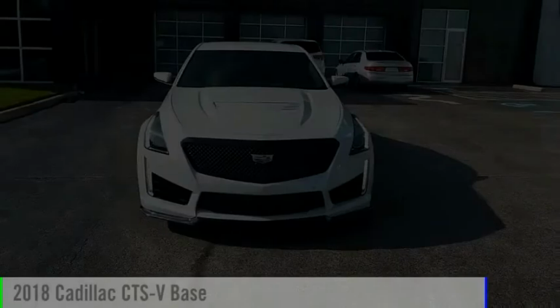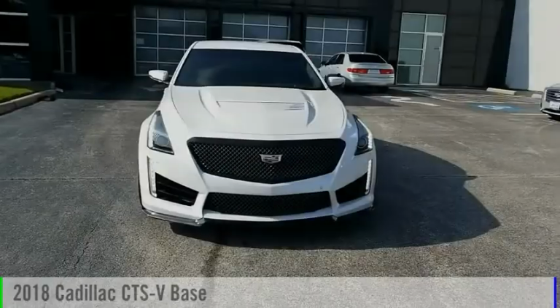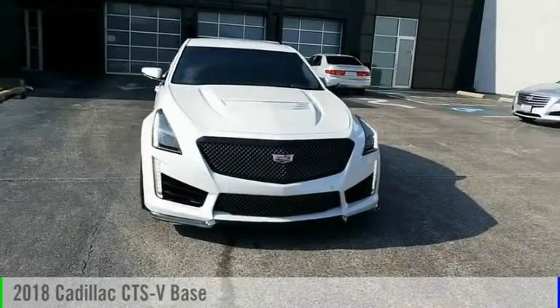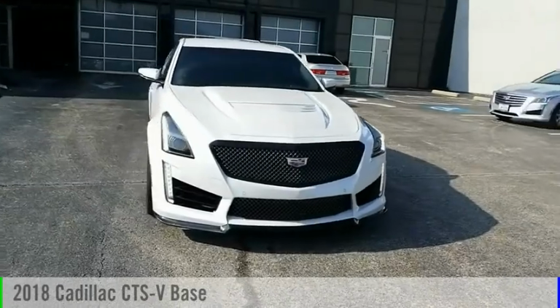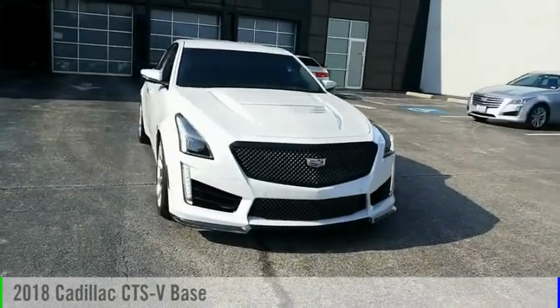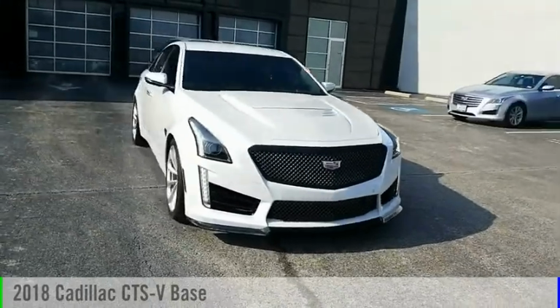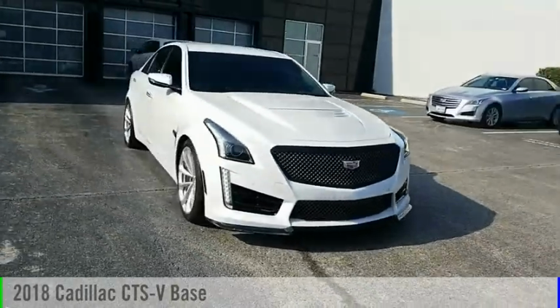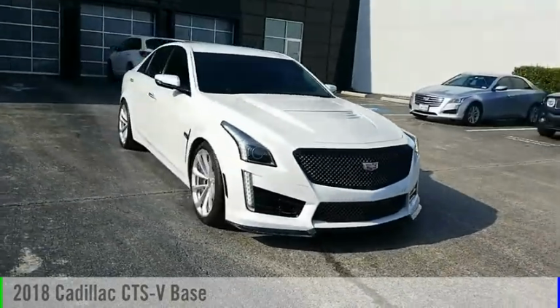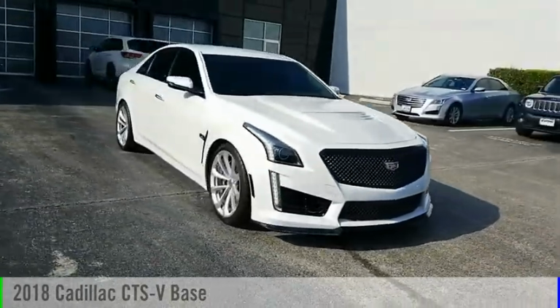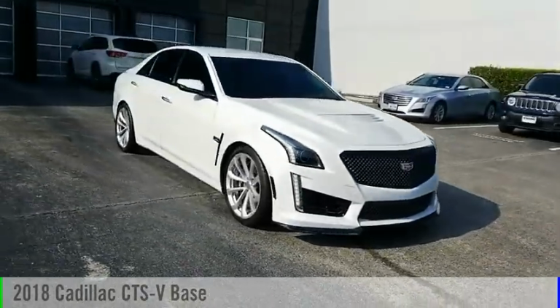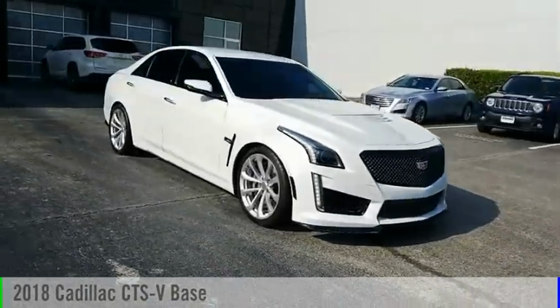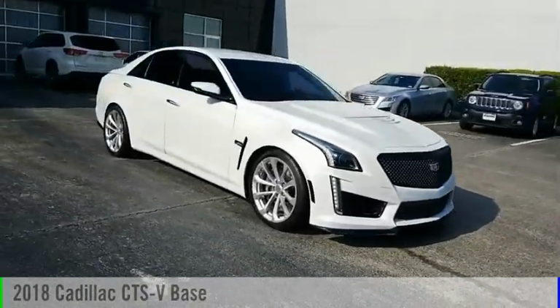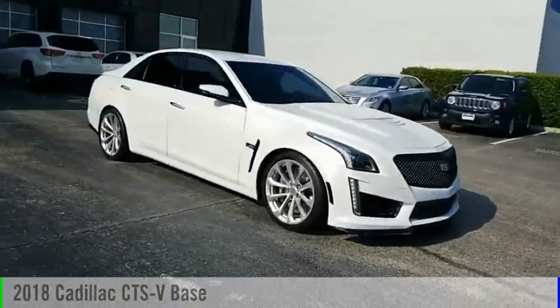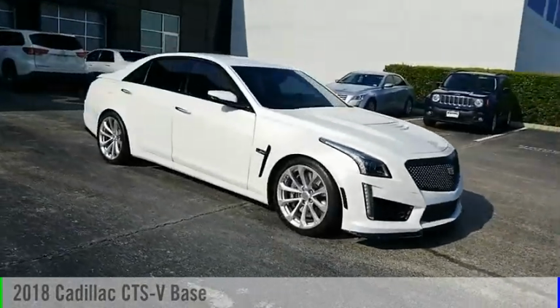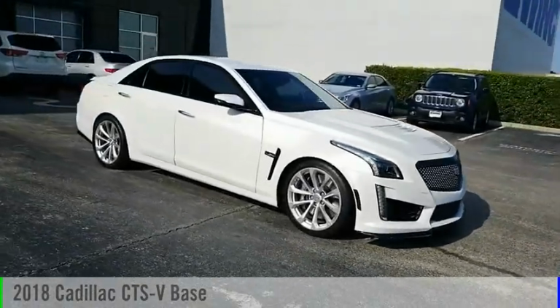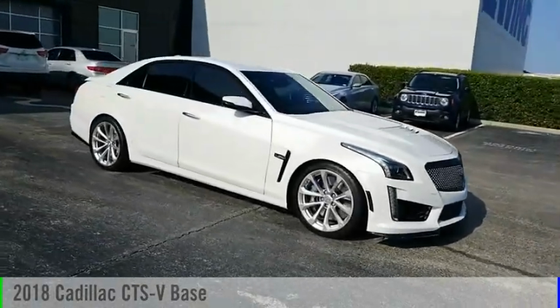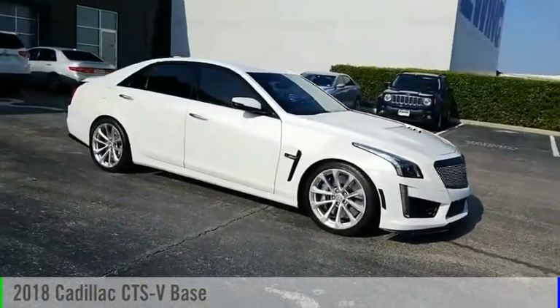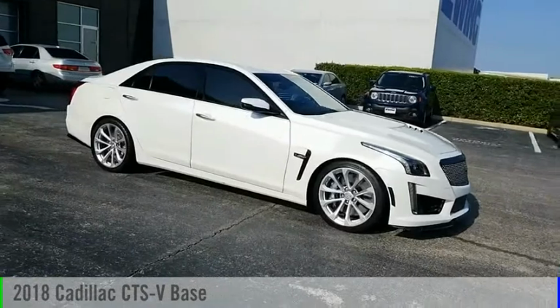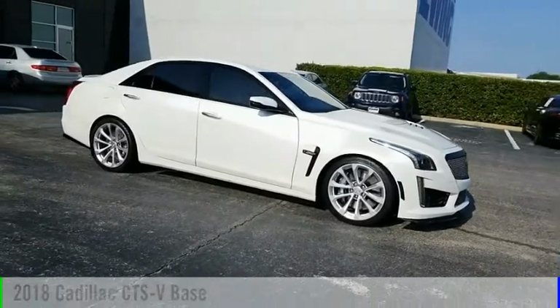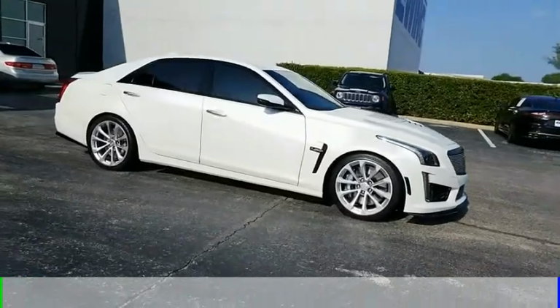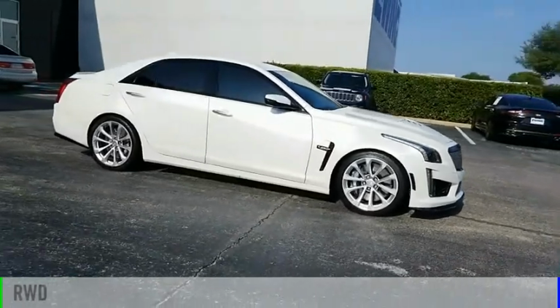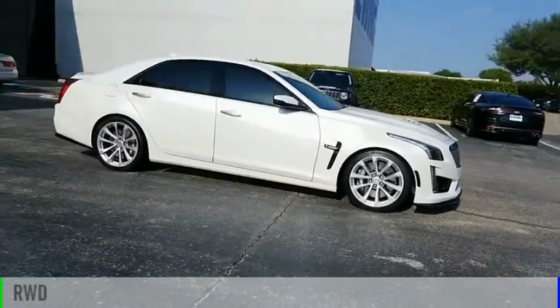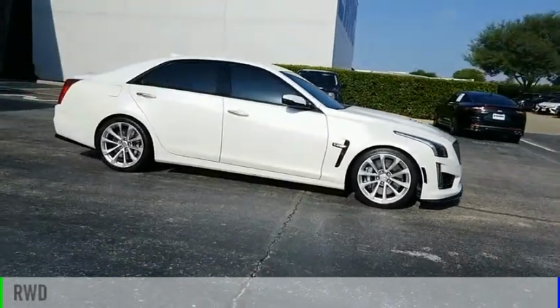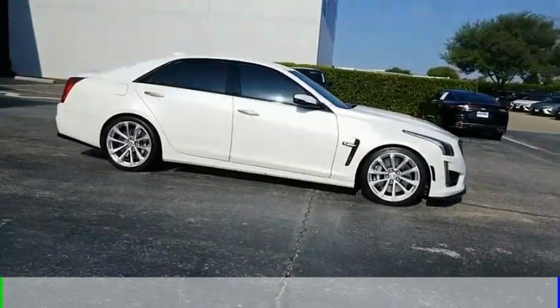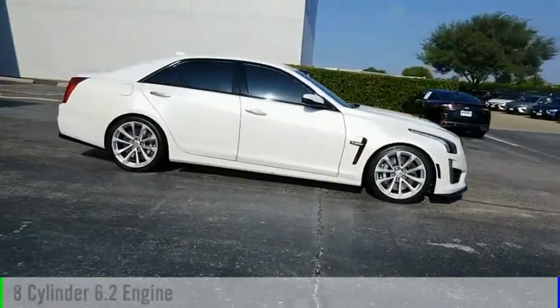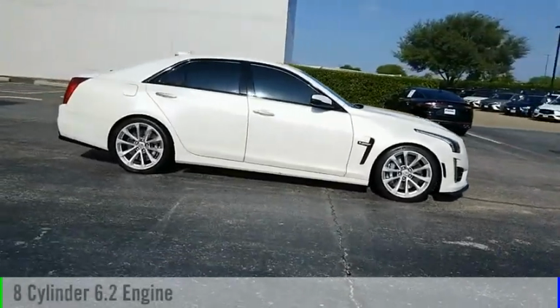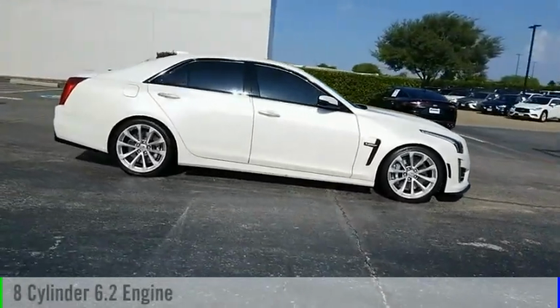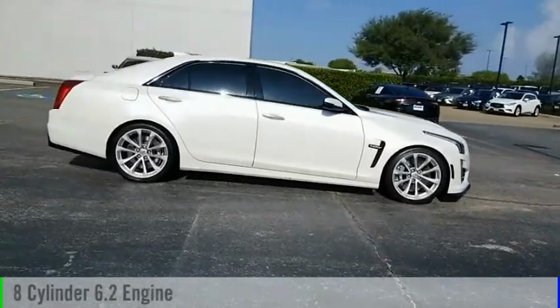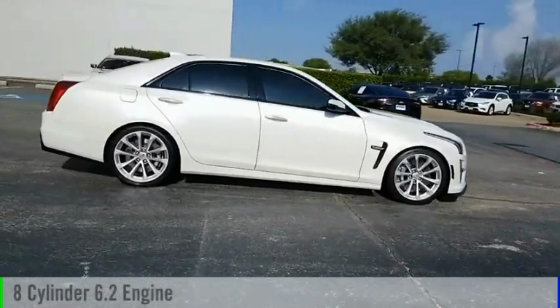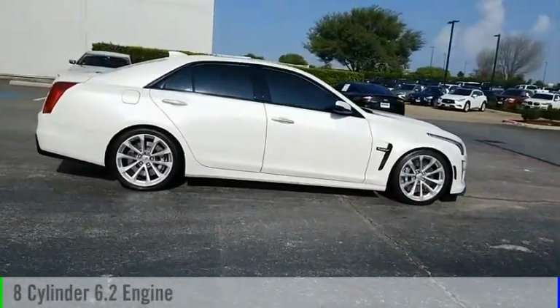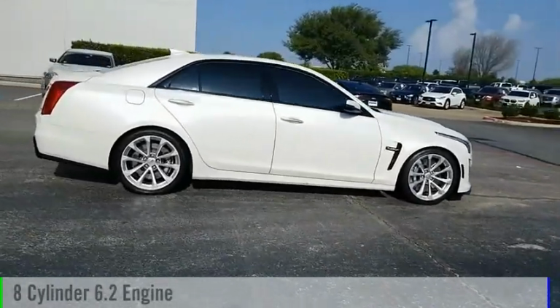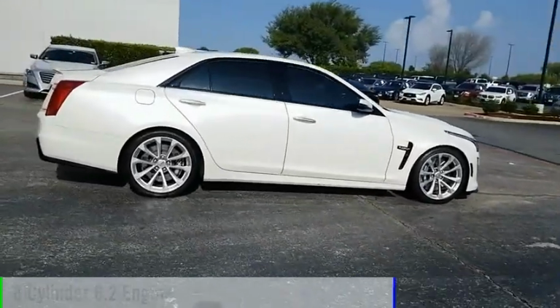We are pleased to show you the 2018 CTS. This vehicle is powered by a rear-wheel drive, 8-cylinder, 6.2-liter engine.